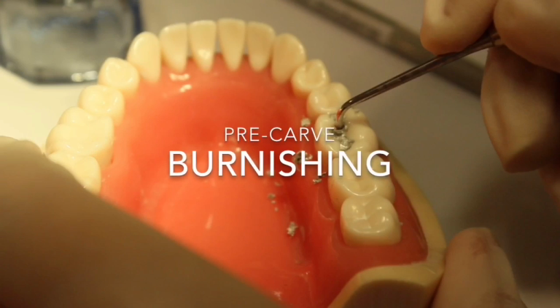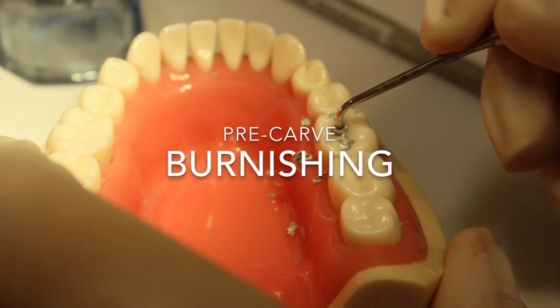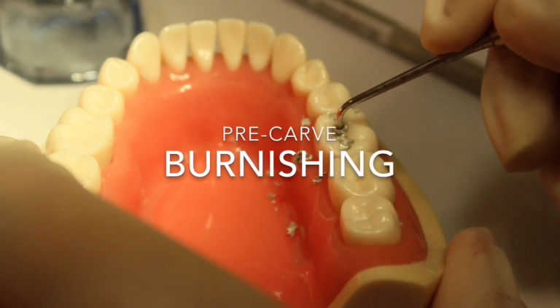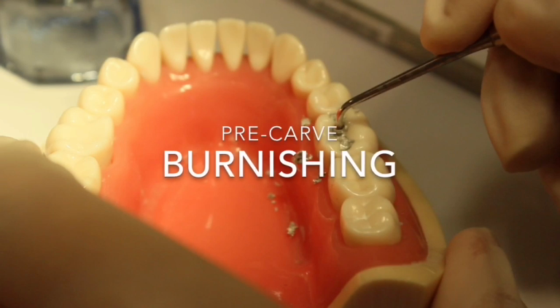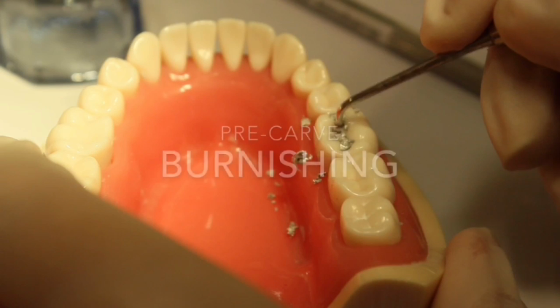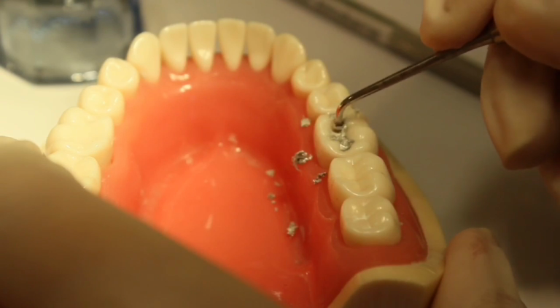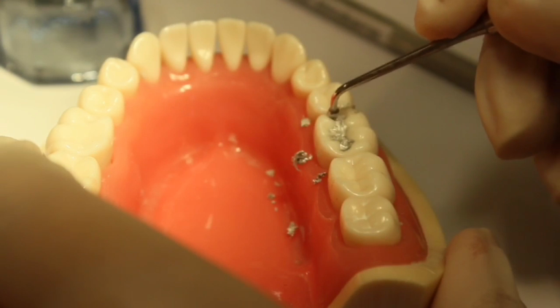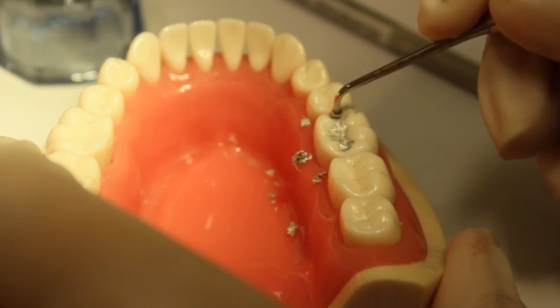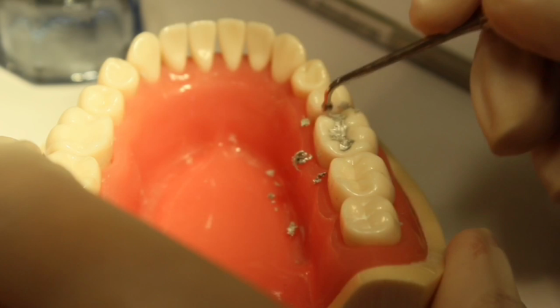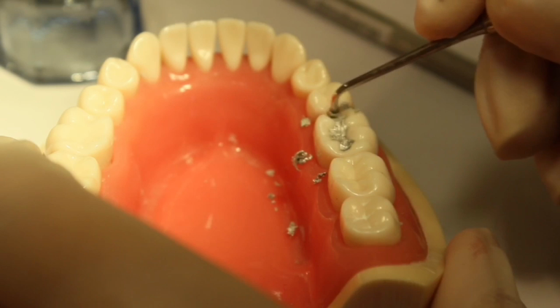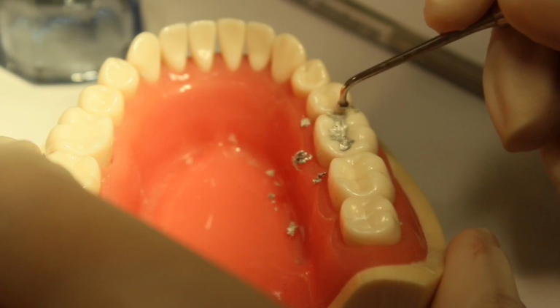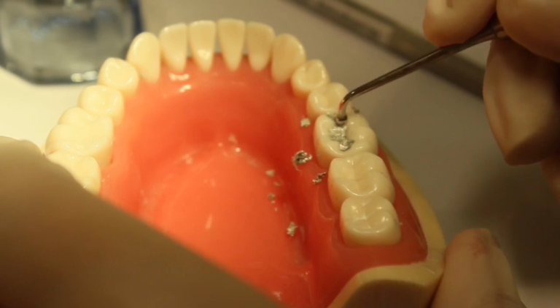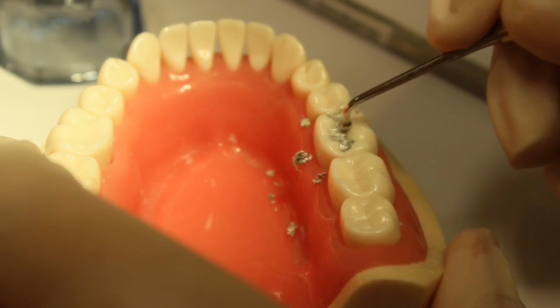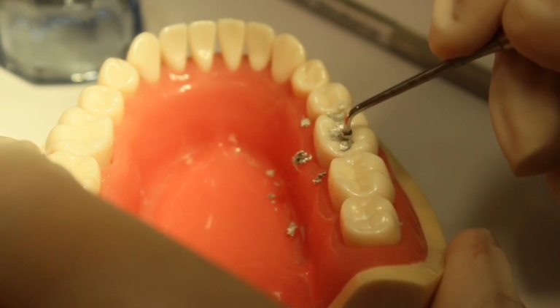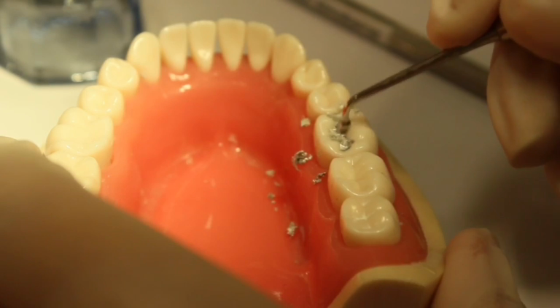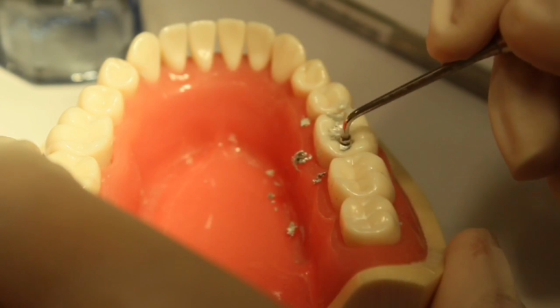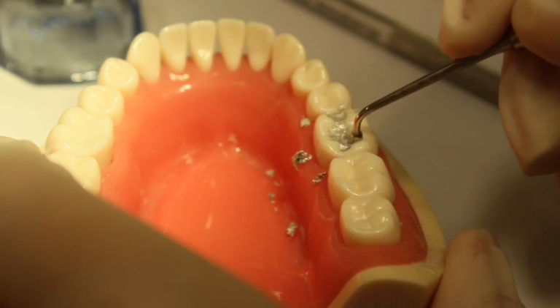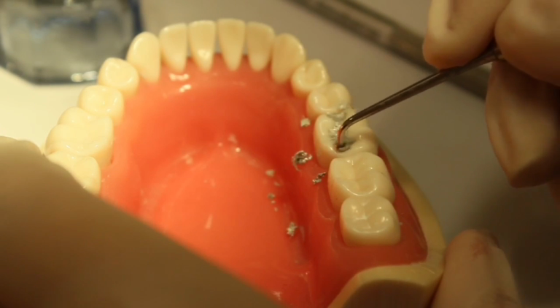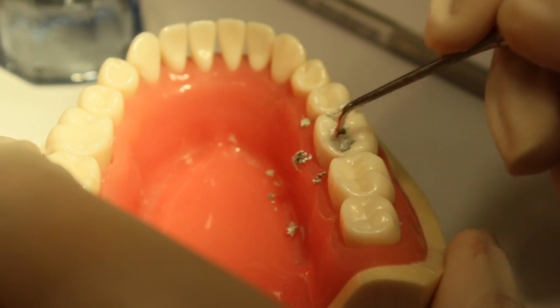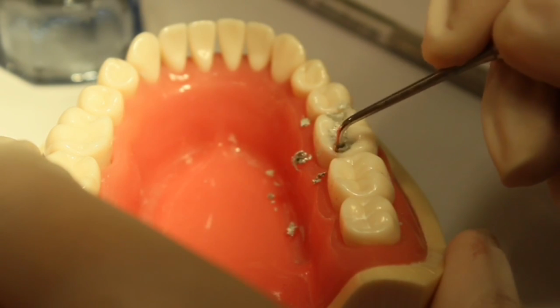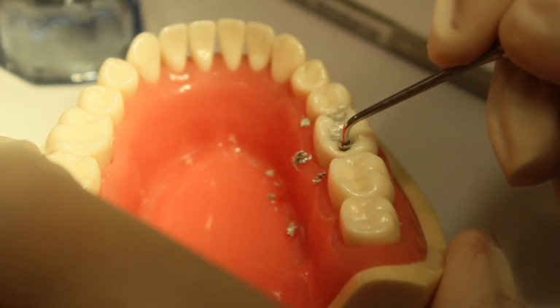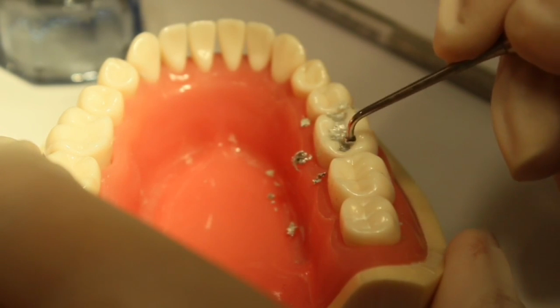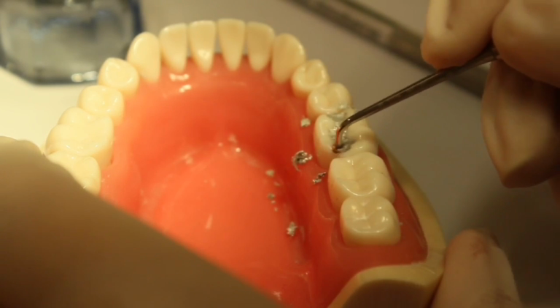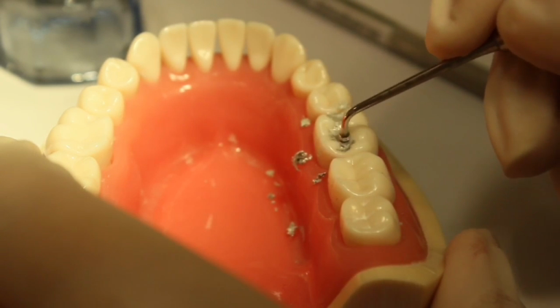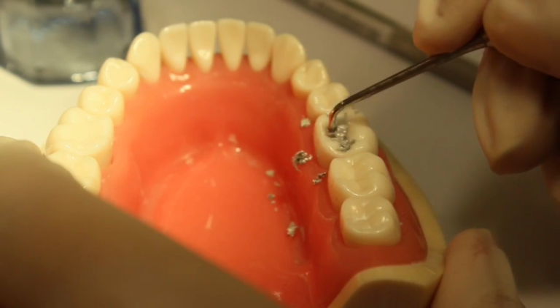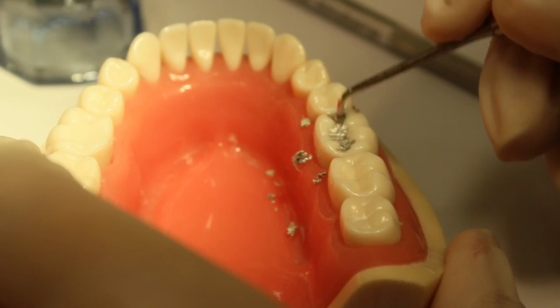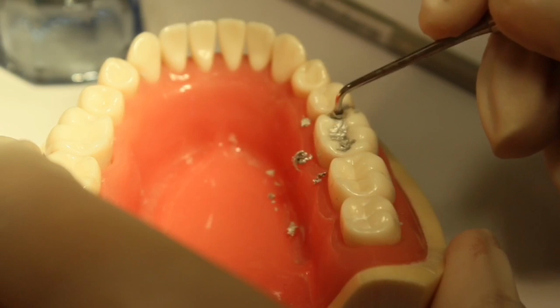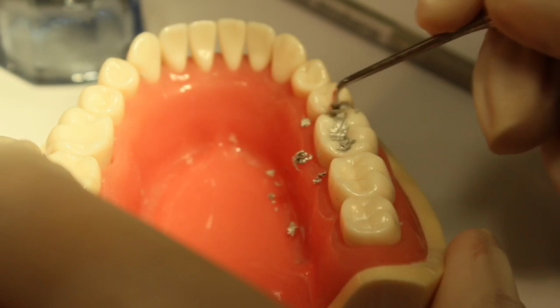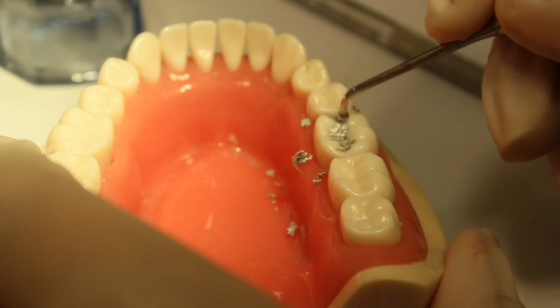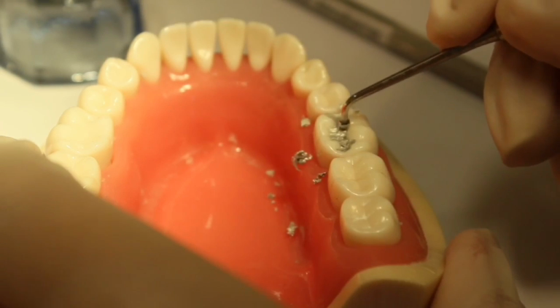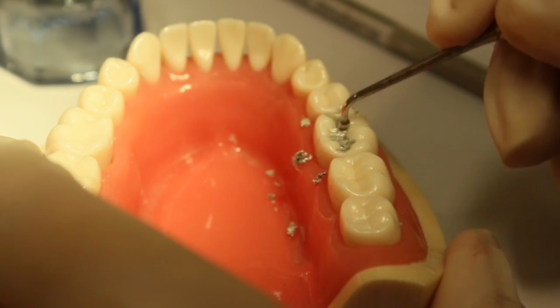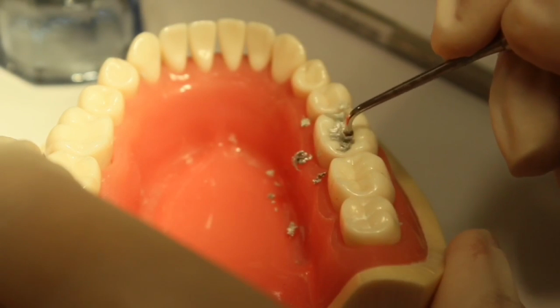Next is pre-carved burnishing. Using a burnisher, spread the amalgam from the center of the tooth outward. This will help remove excess mercury and also adapt the amalgam at the margins.